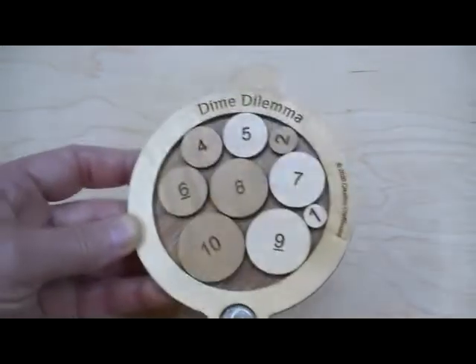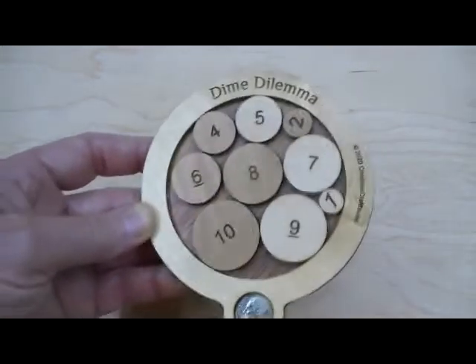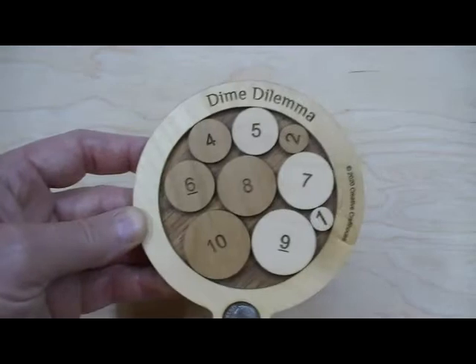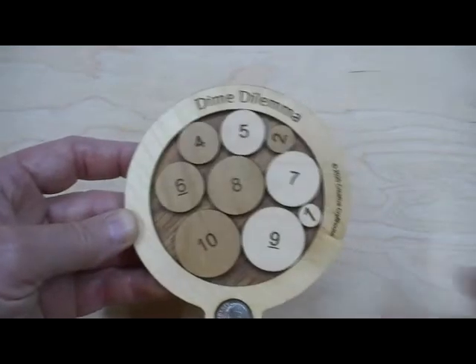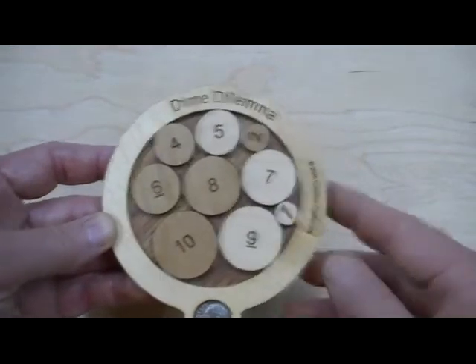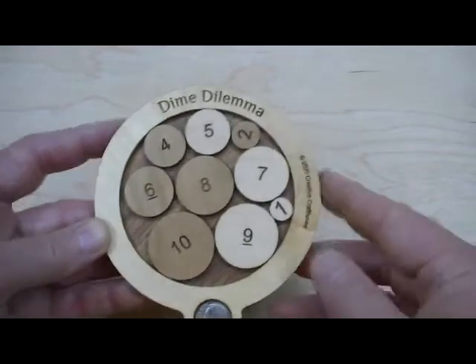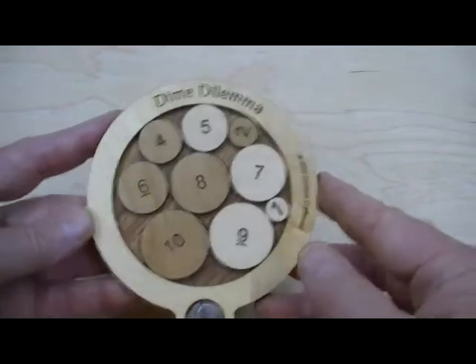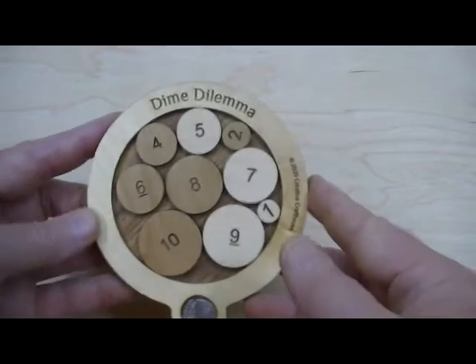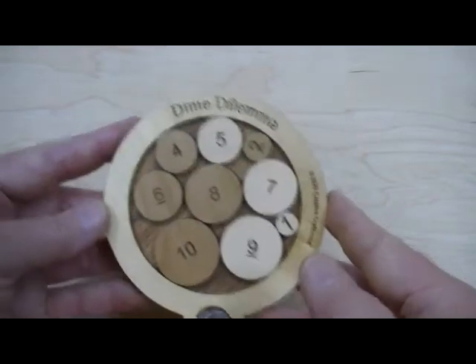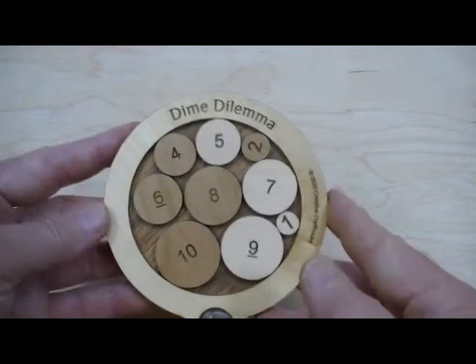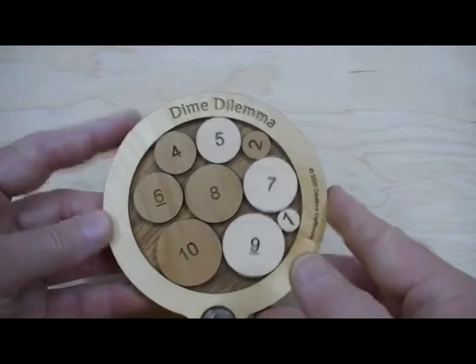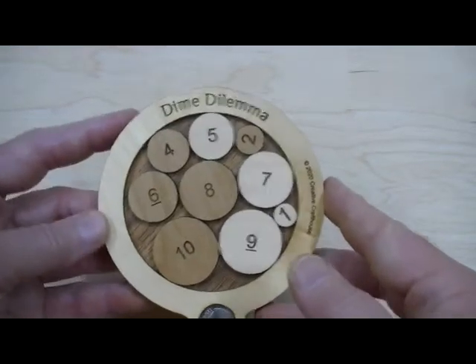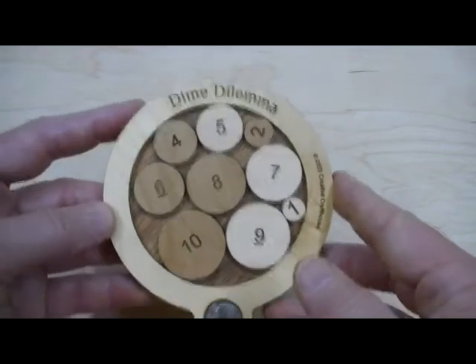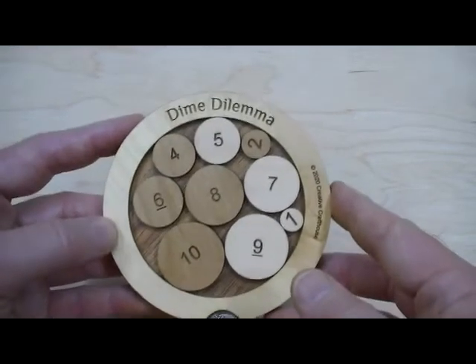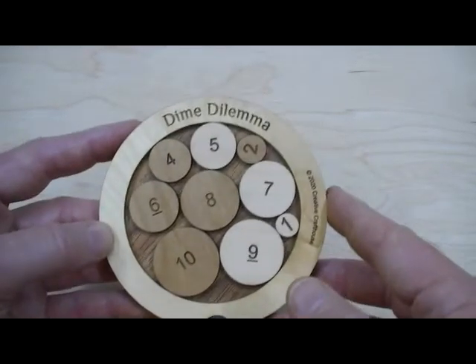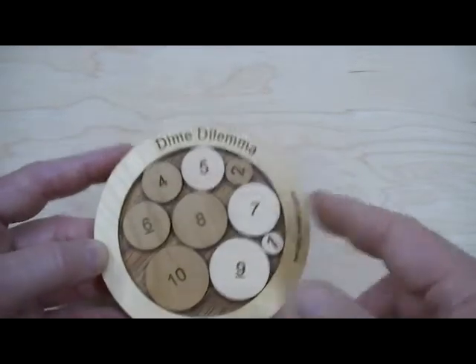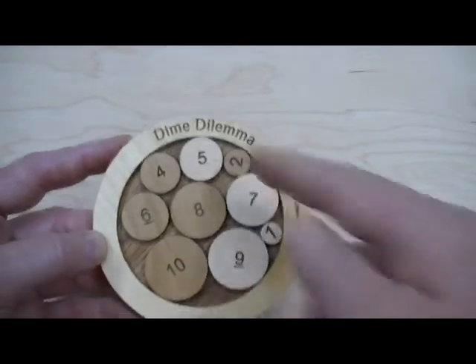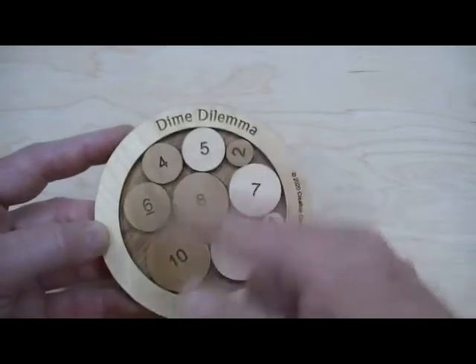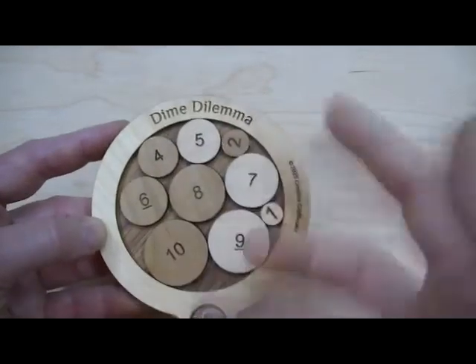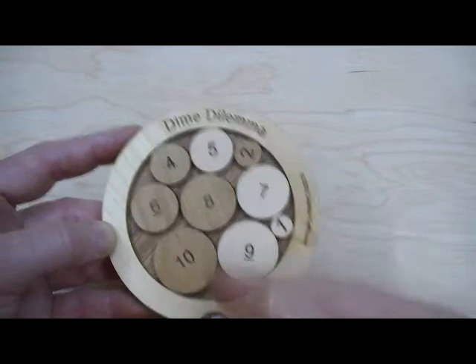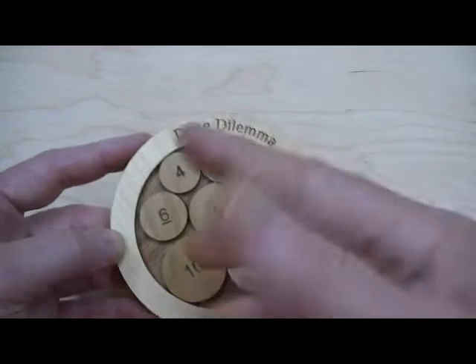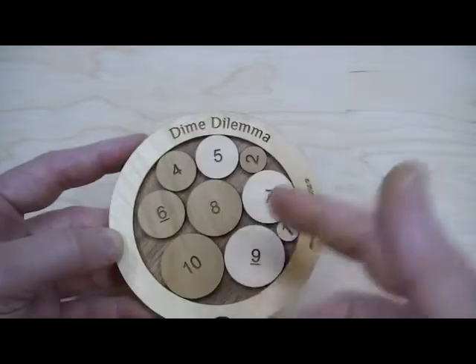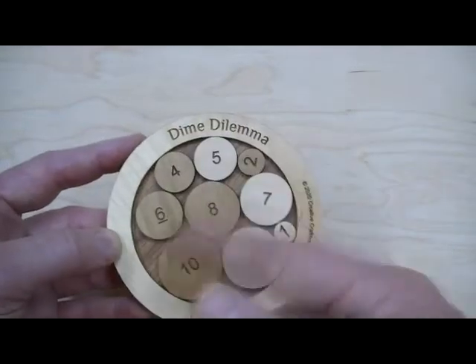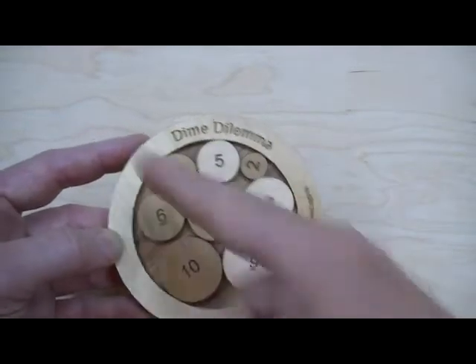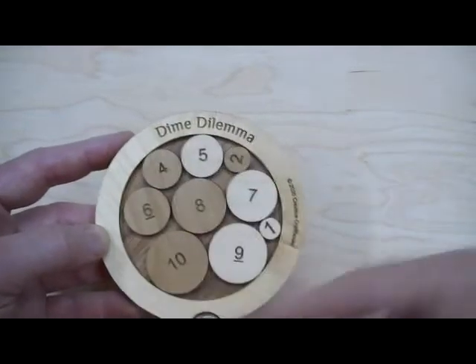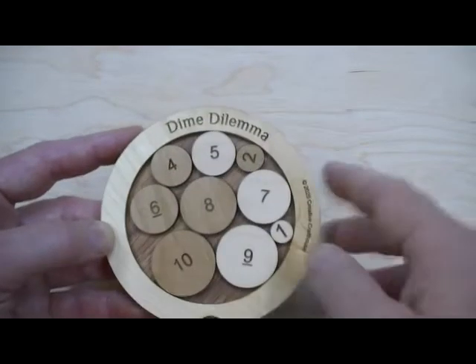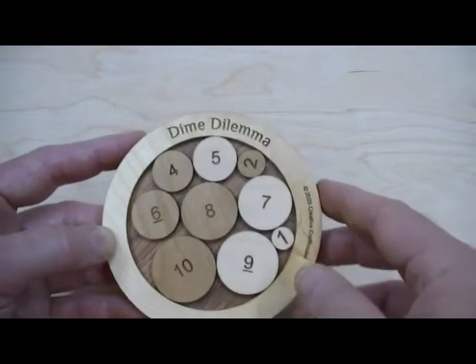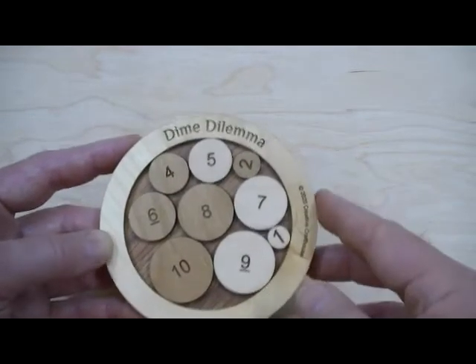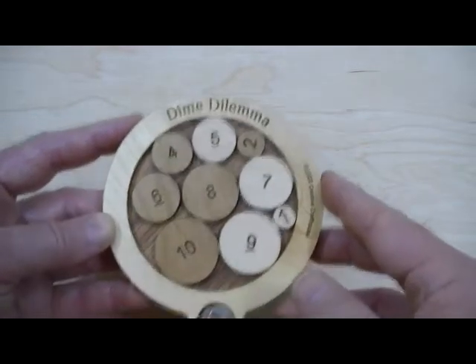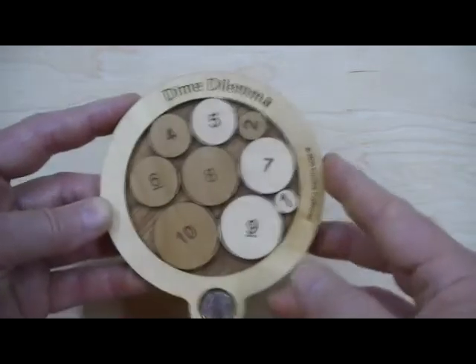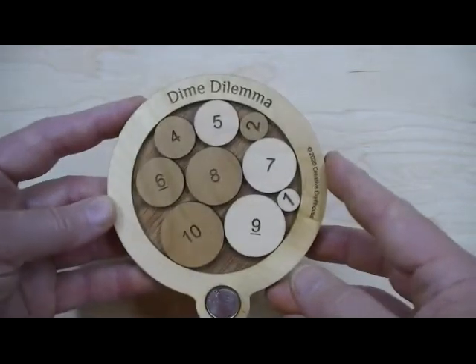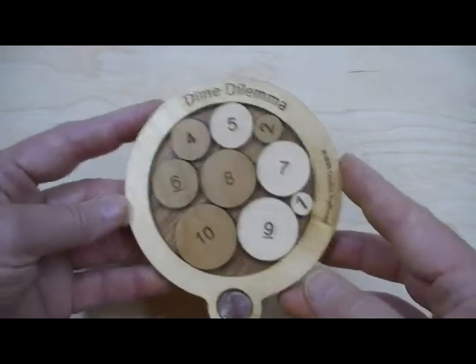It is not so easy. This is somewhat related to our 10-penny puzzle, which uses 10 pennies and the same kind of concept in a square base, but this is much more difficult.